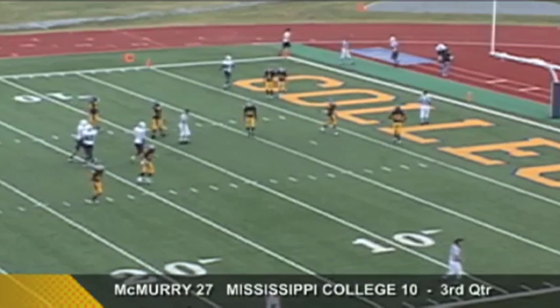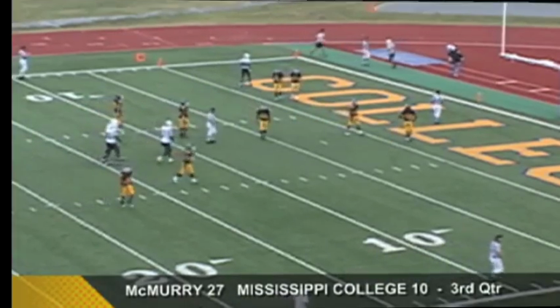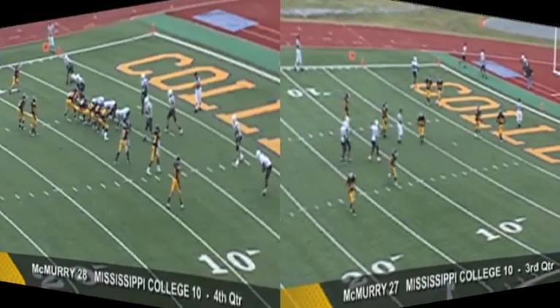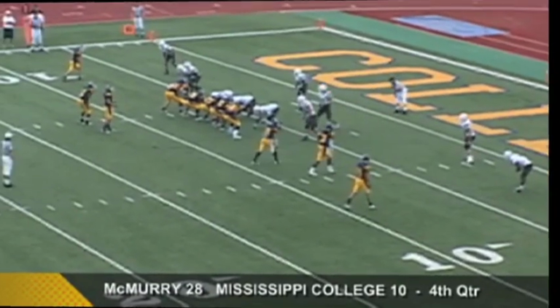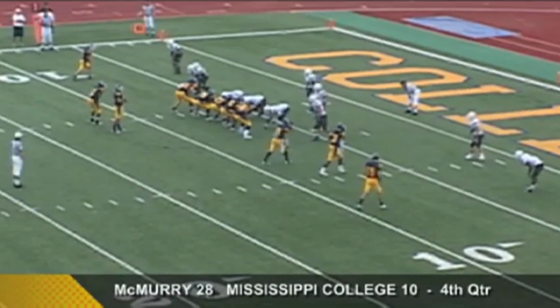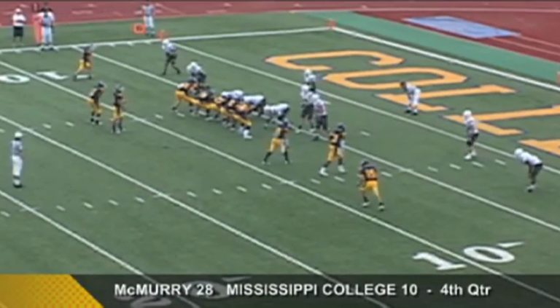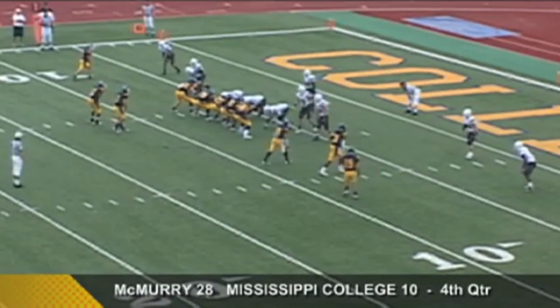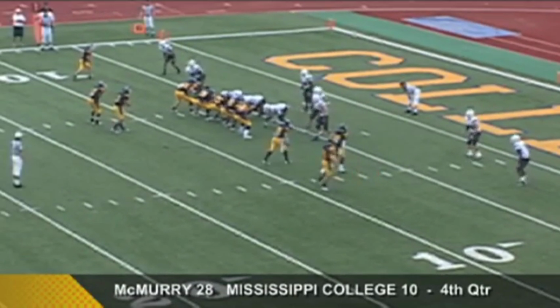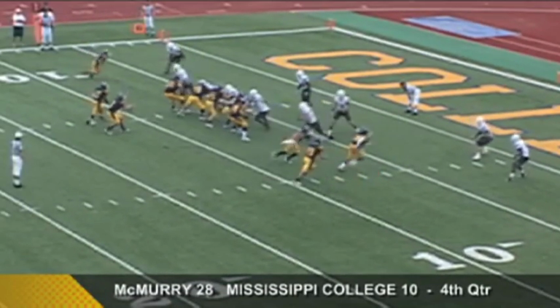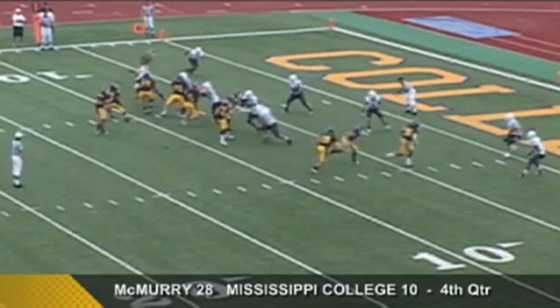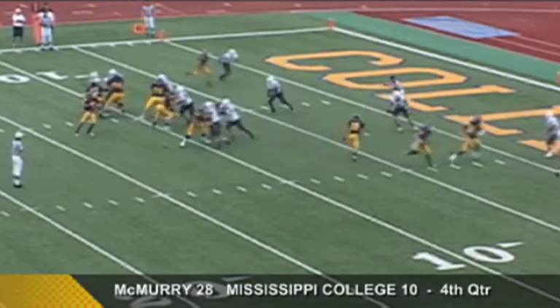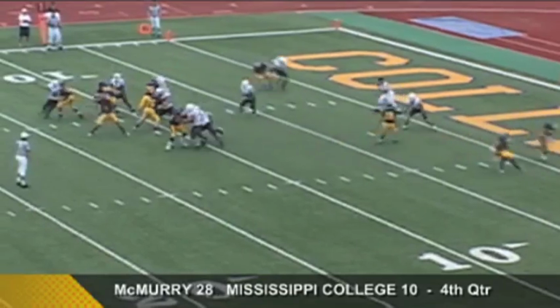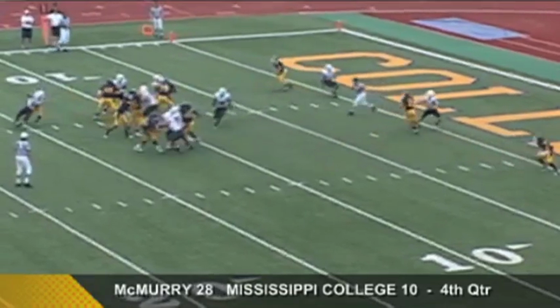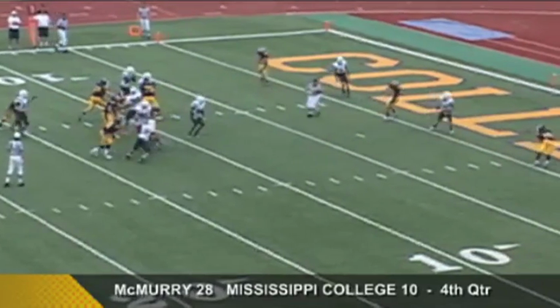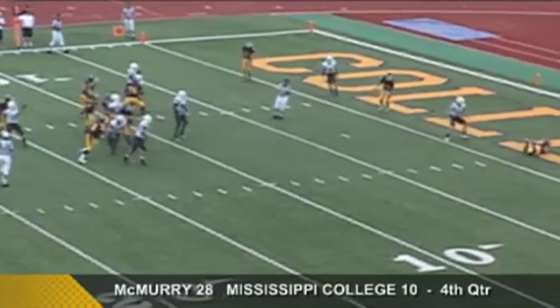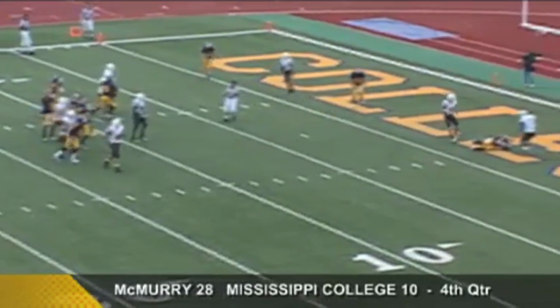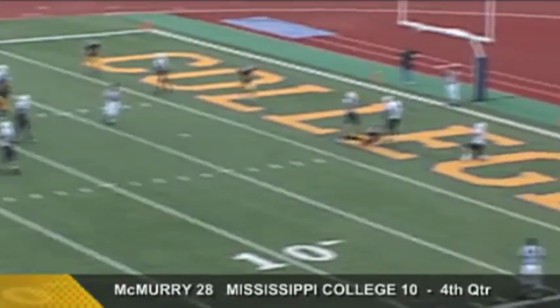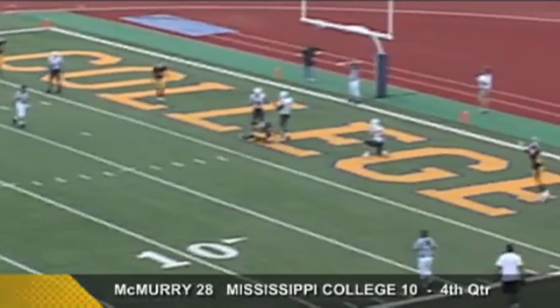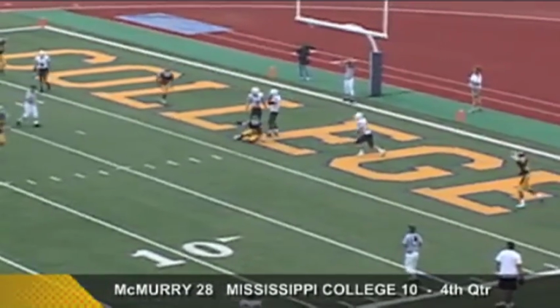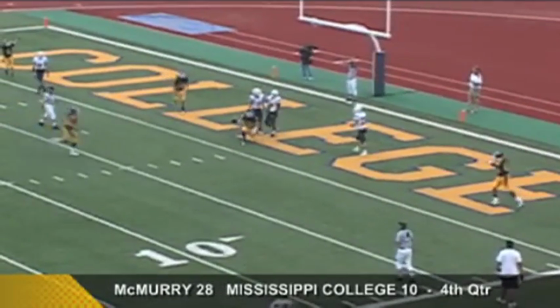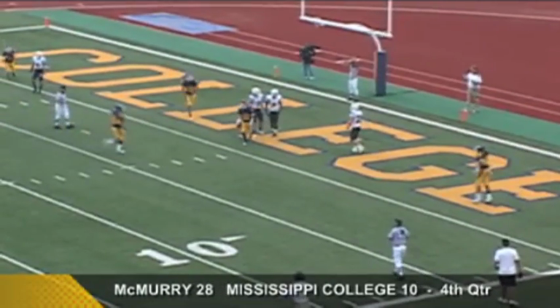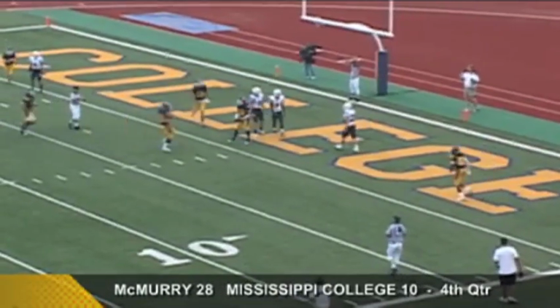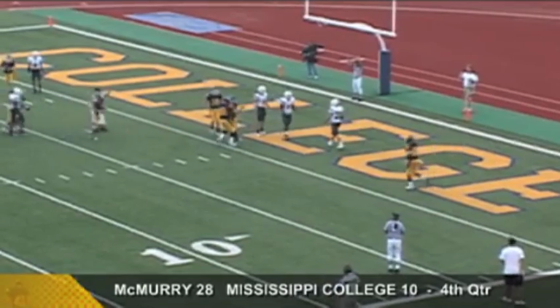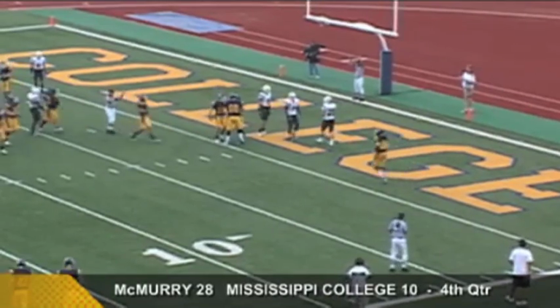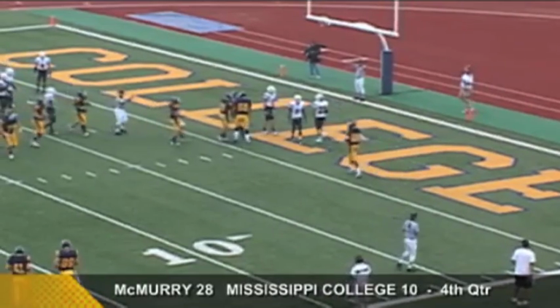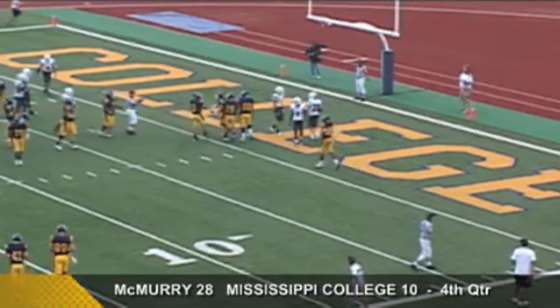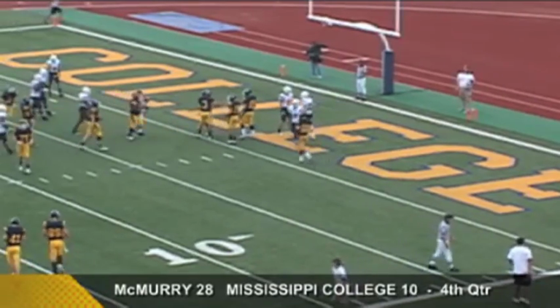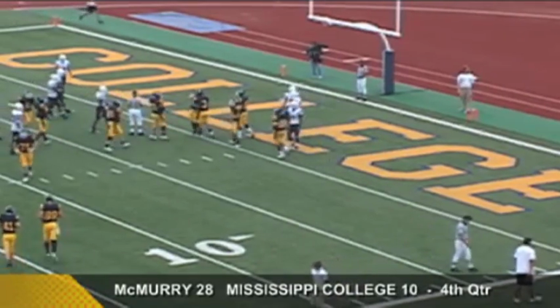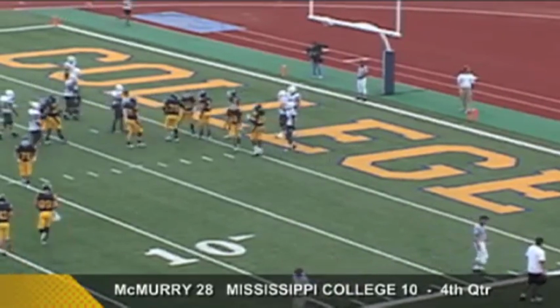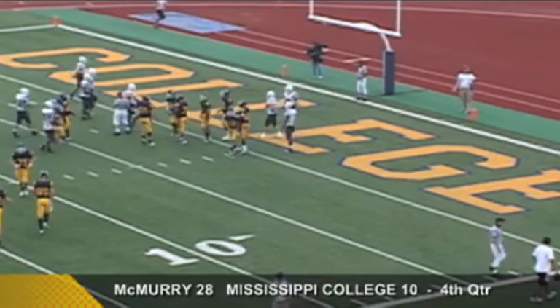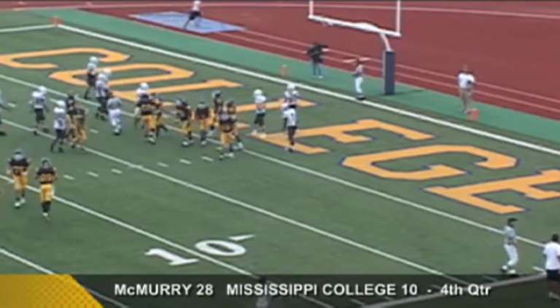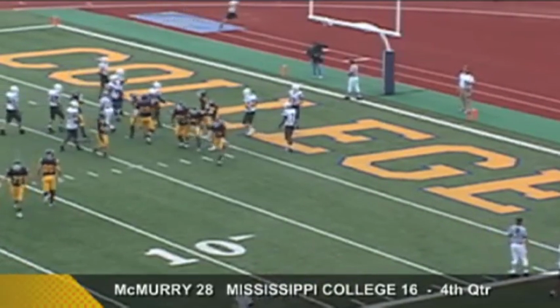Second down, goal to go from just outside the six-yard line. Tommy looks right, throws right — the pass is caught for the touchdown! Ryan Richardson scores for McMurray, and the Choctaws are right back in the ball game.